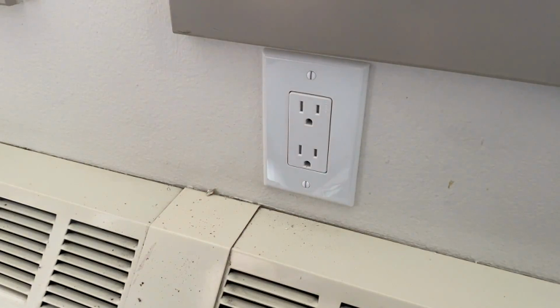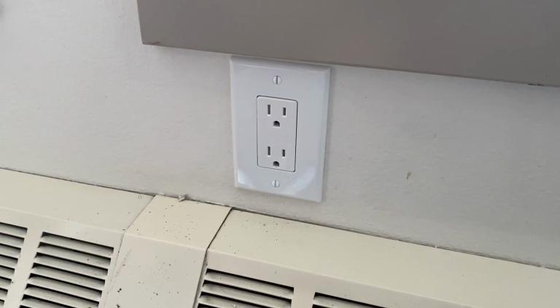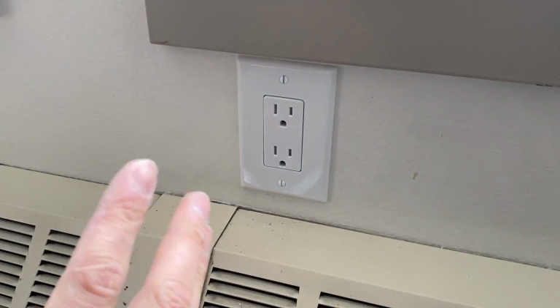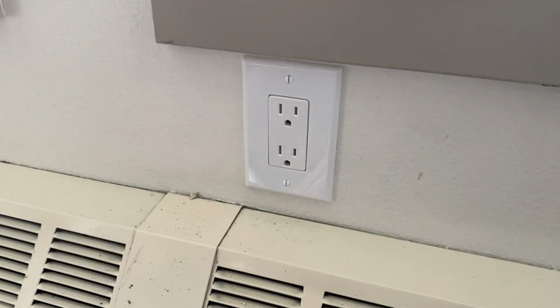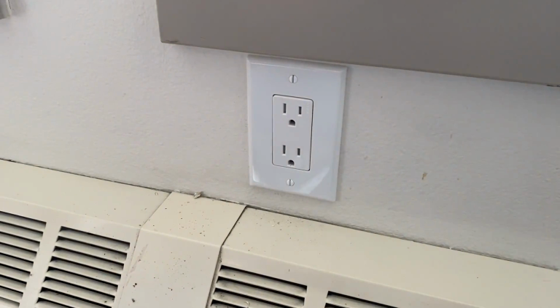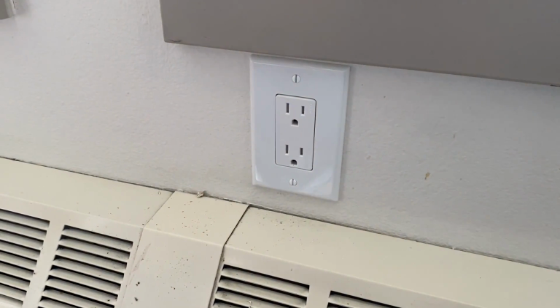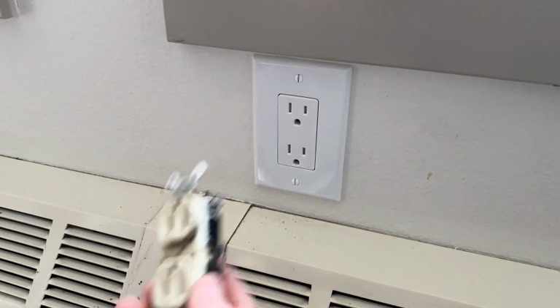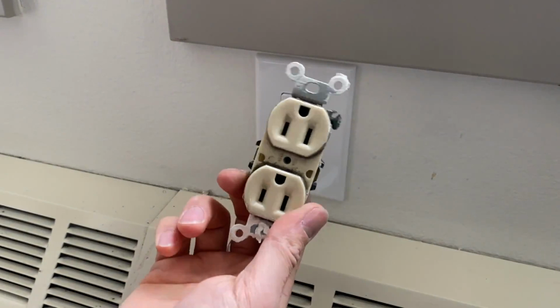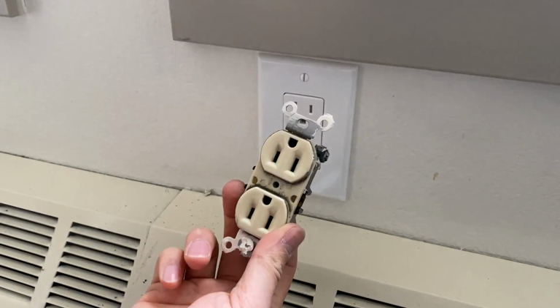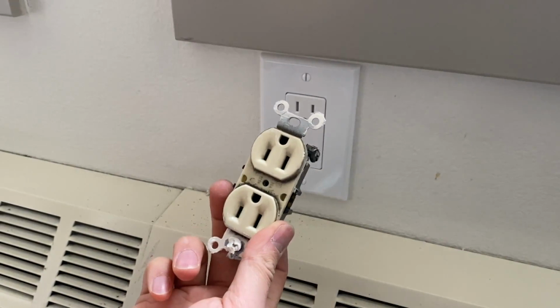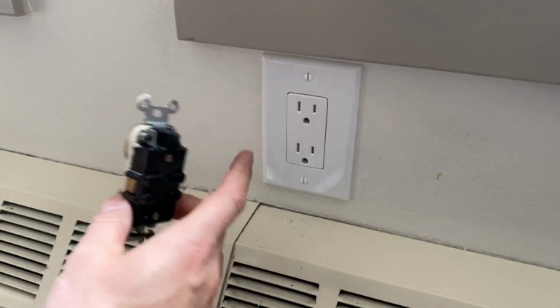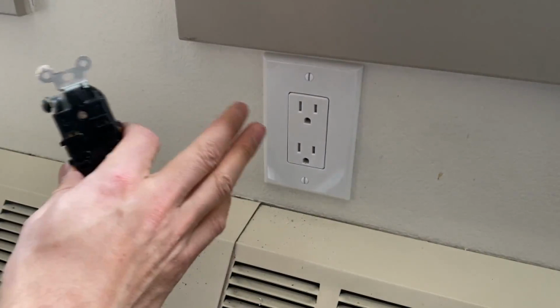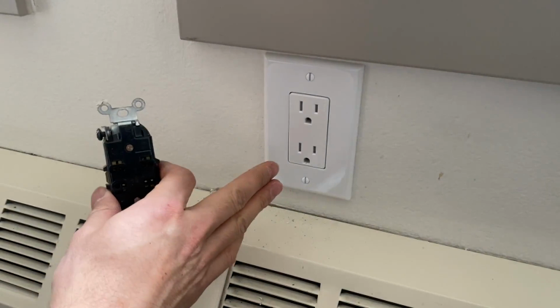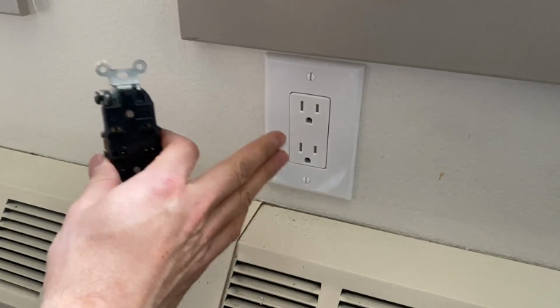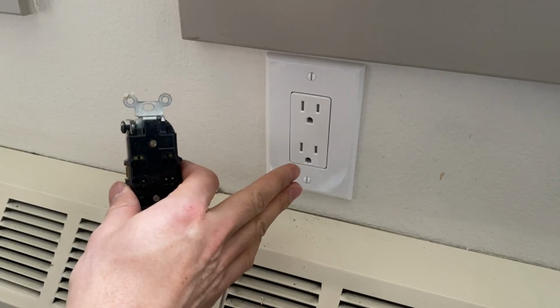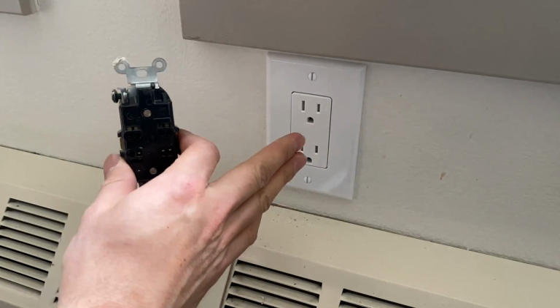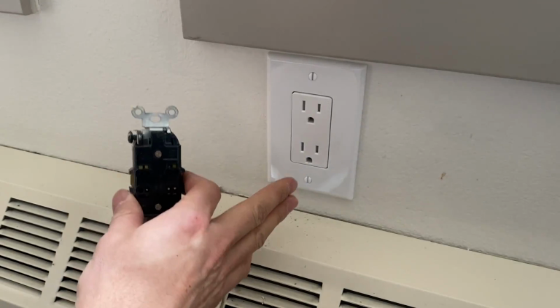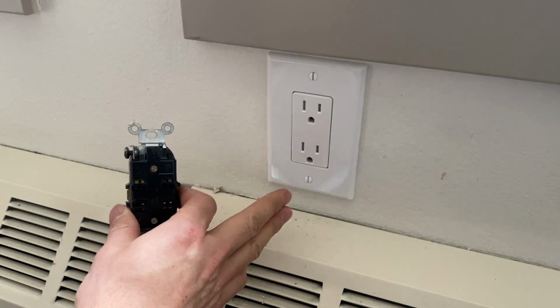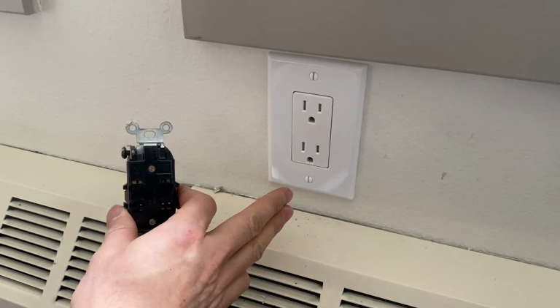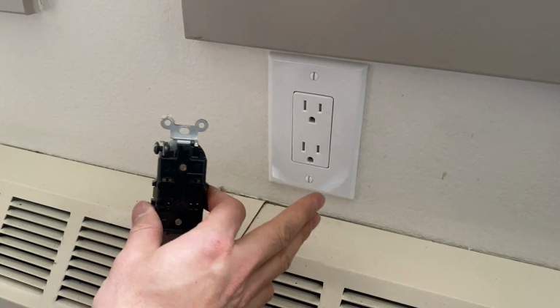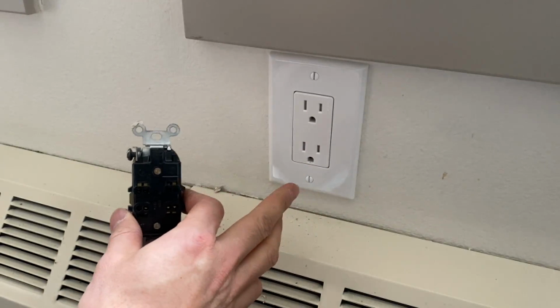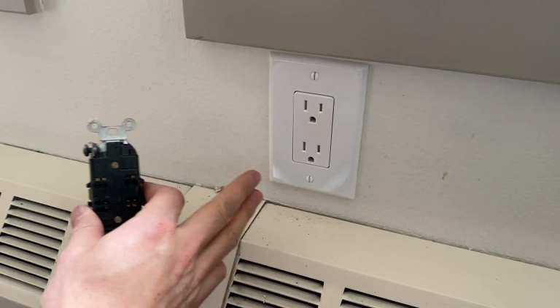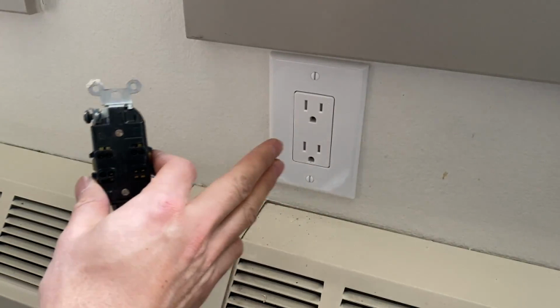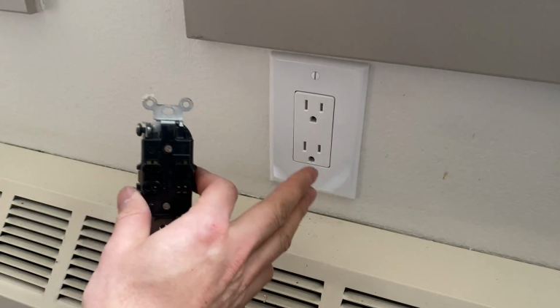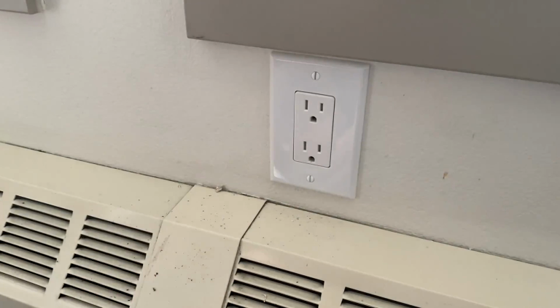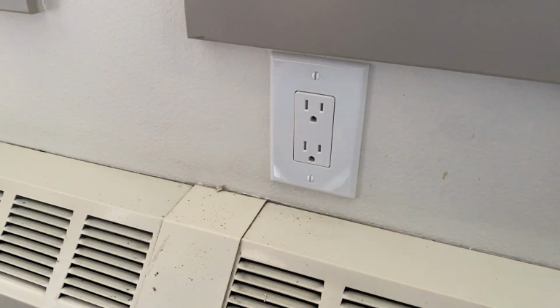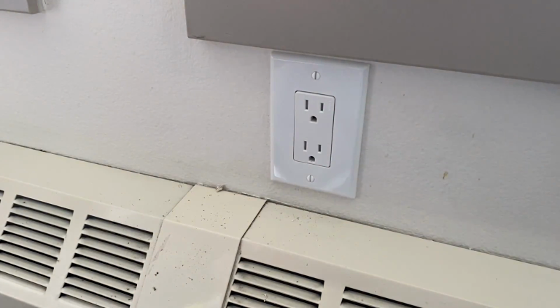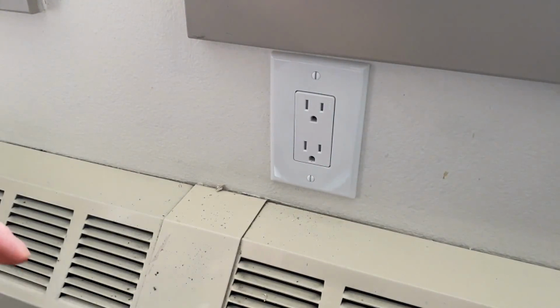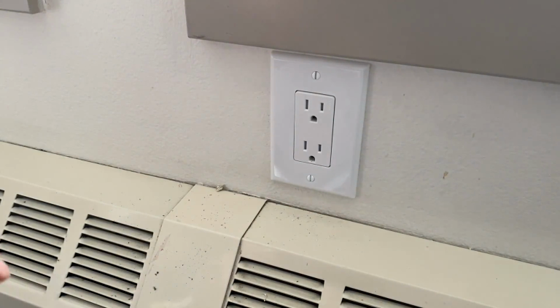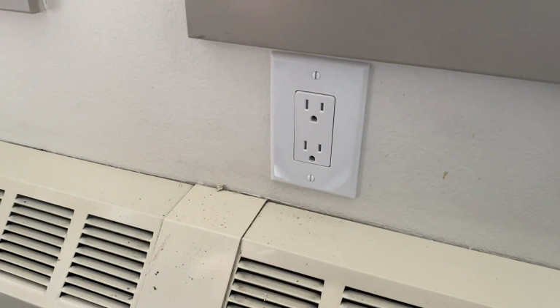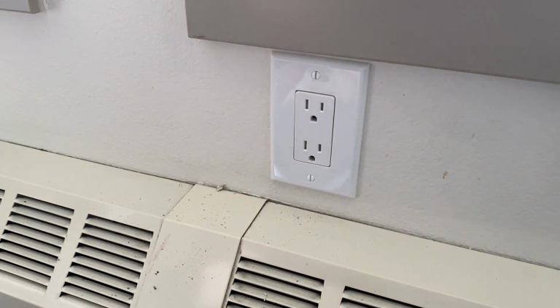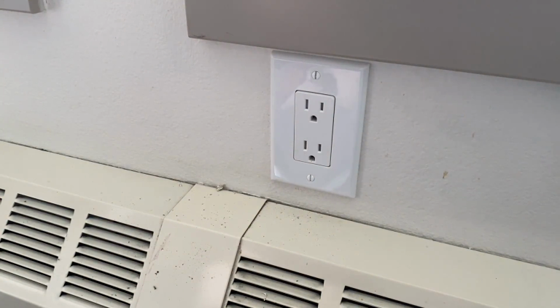Now we can put the plate back on, and just like that, we have replaced our old outlet with this new Decora temper-resistant Leviton outlet. I hope it helps. Thanks for watching.